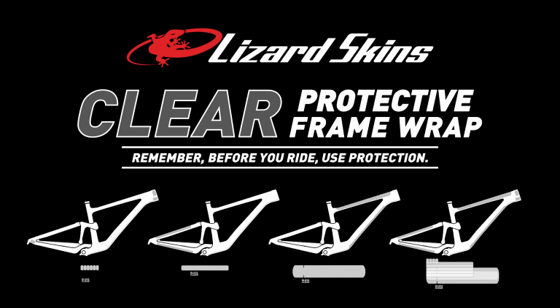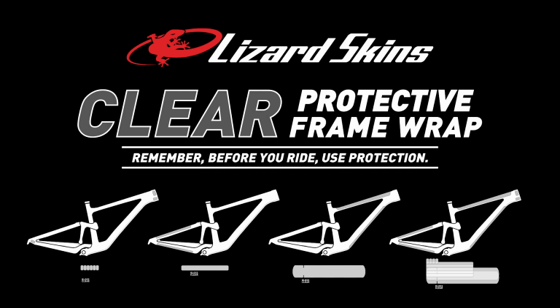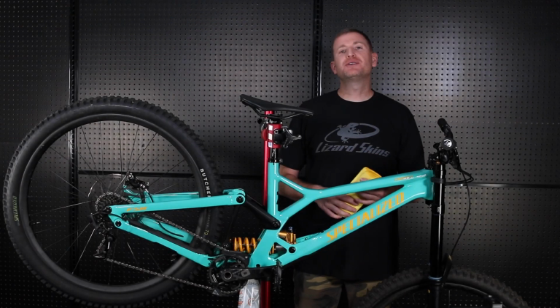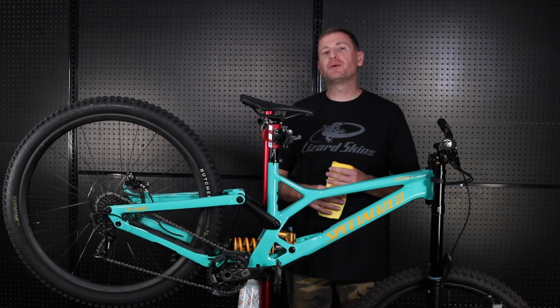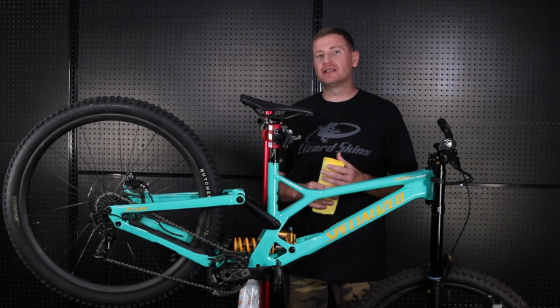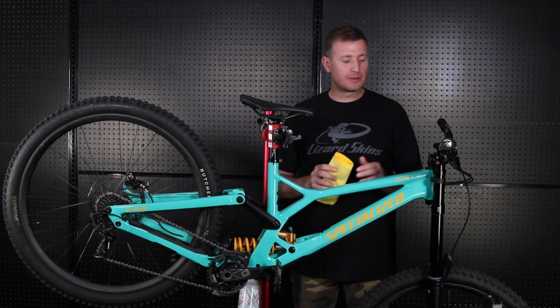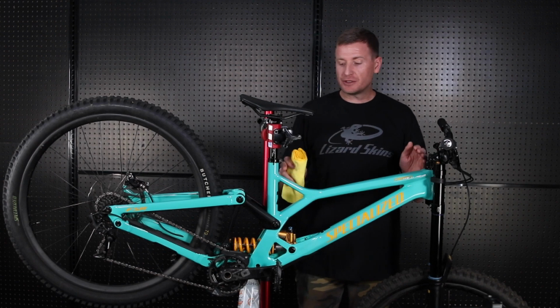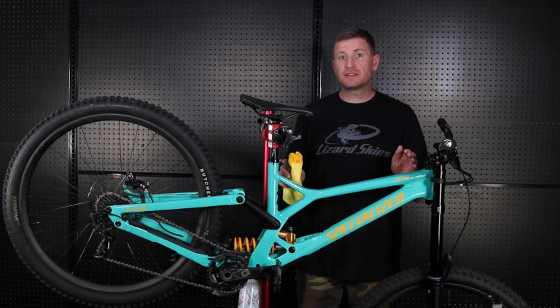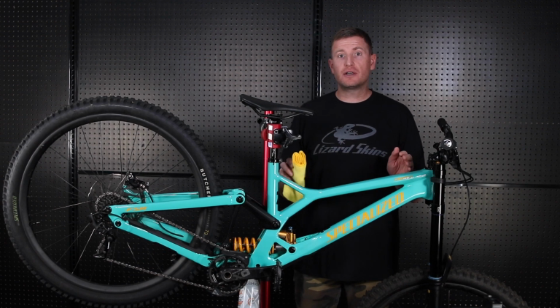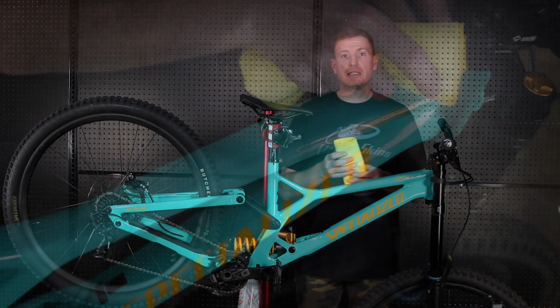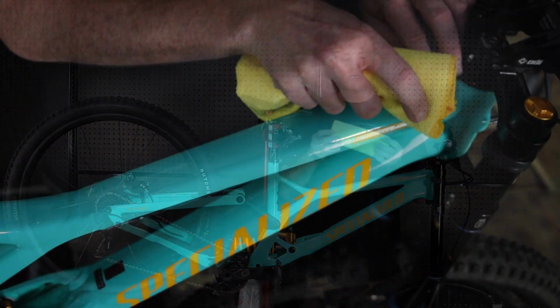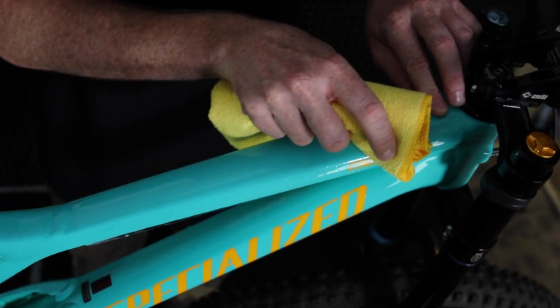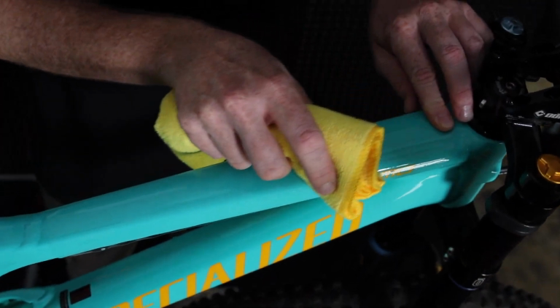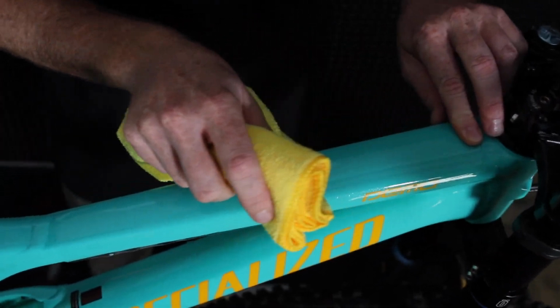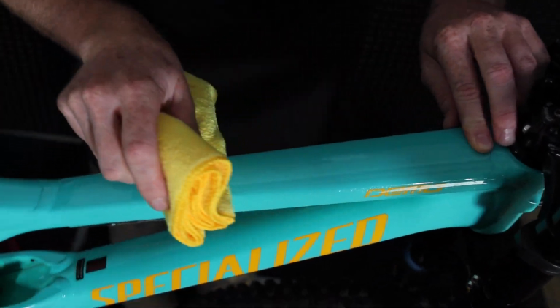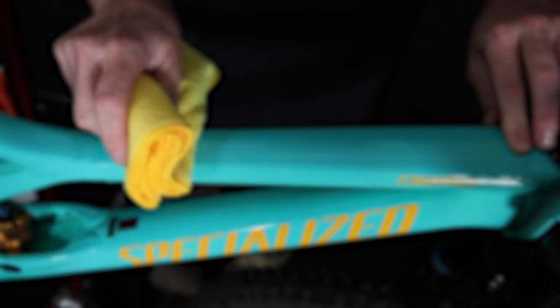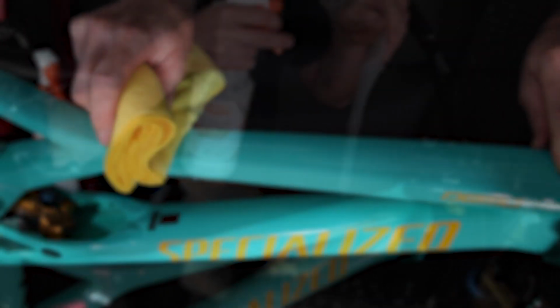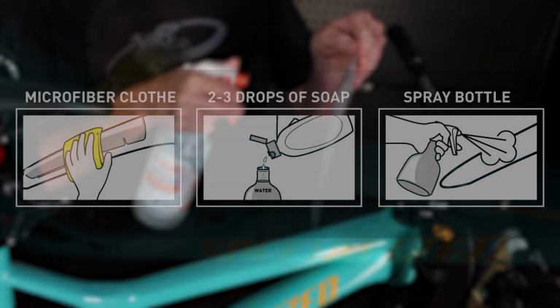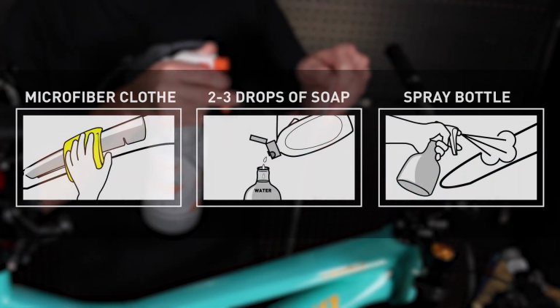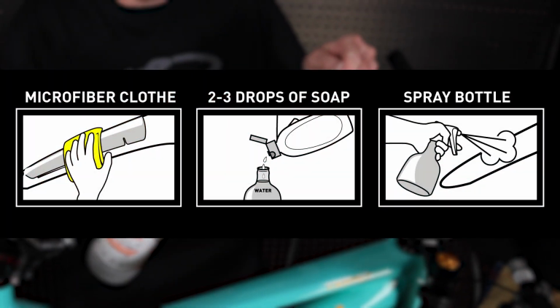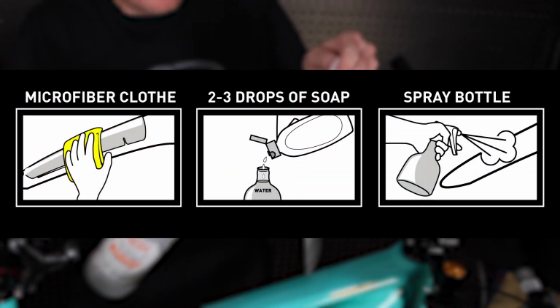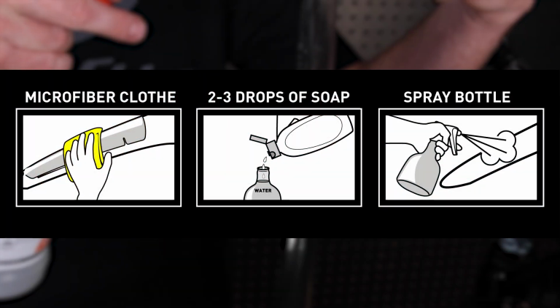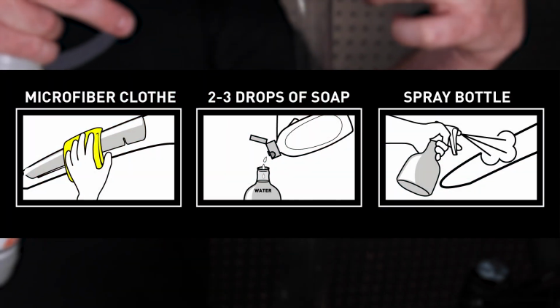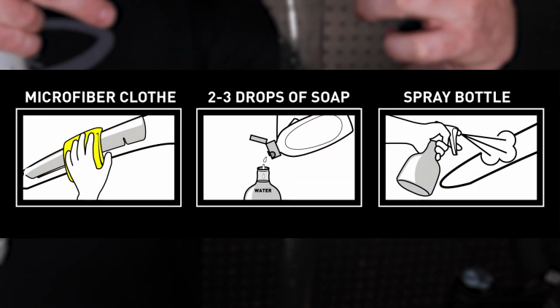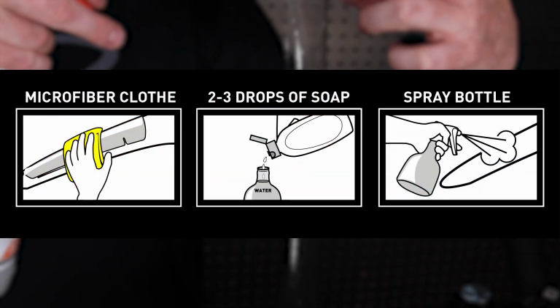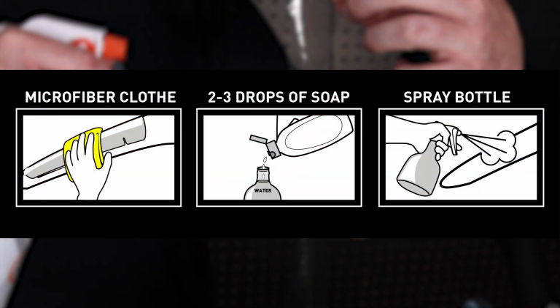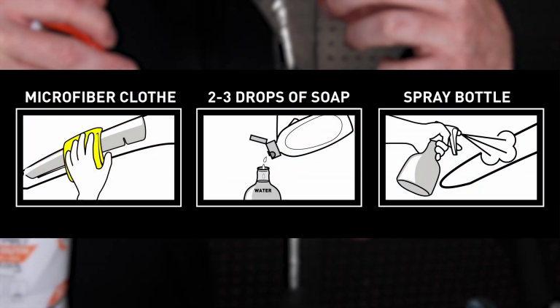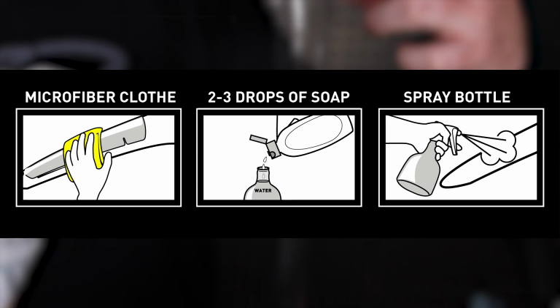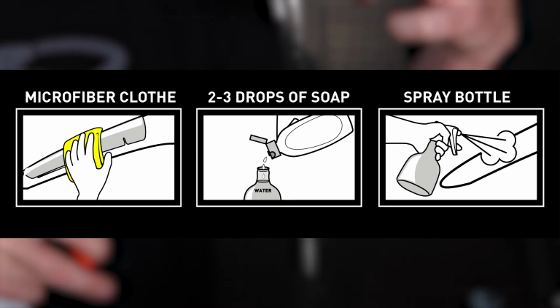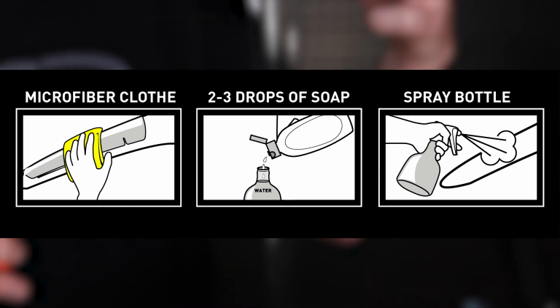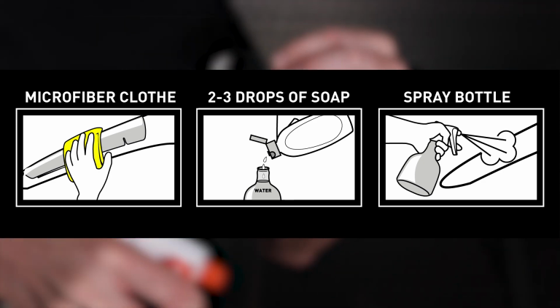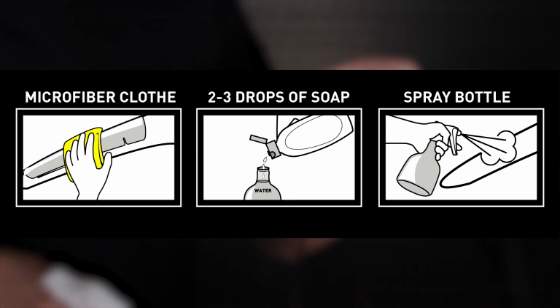First off, we recommend you do a wet install. Make sure your surfaces are all clean. You'll need a clean microfiber cloth and a spray bottle with three drops of soap and water. Baby shampoo and dish soap are commonly used for application.